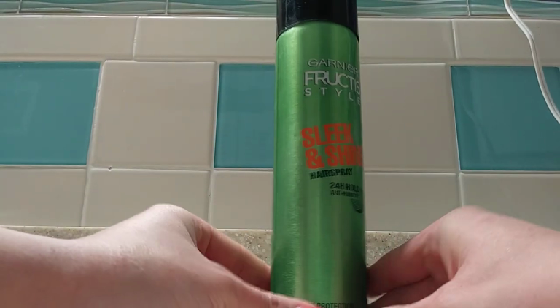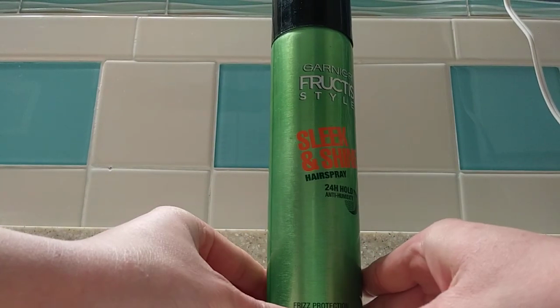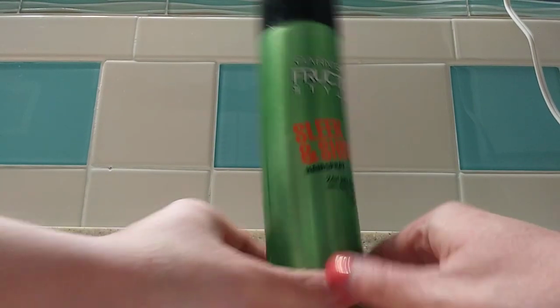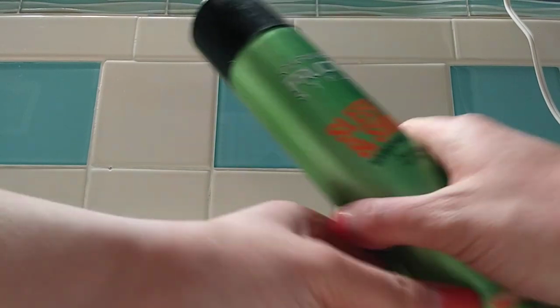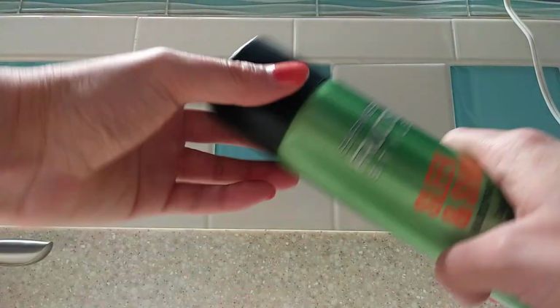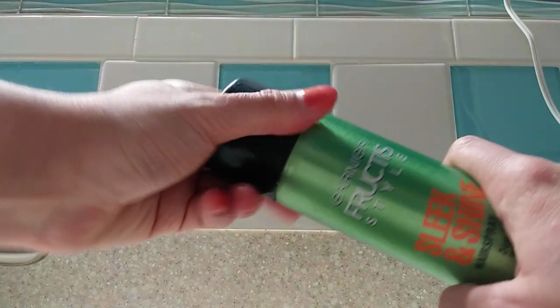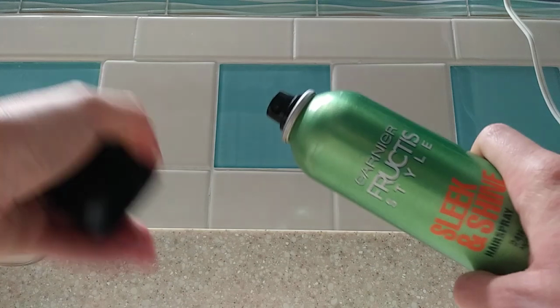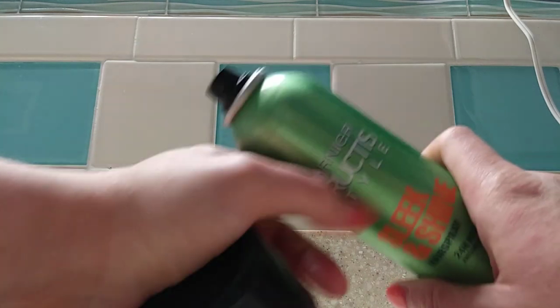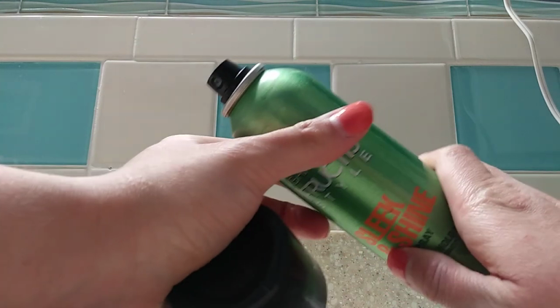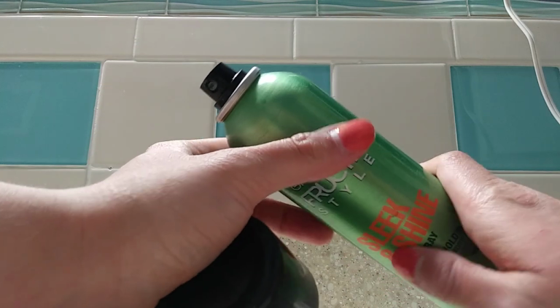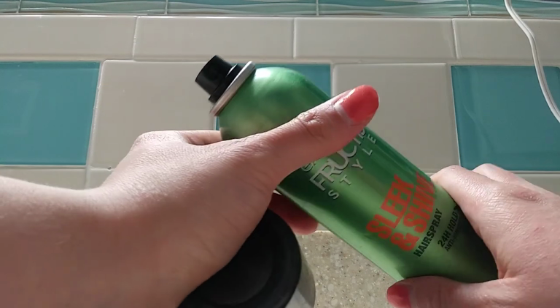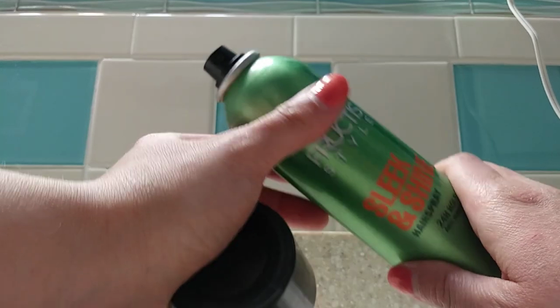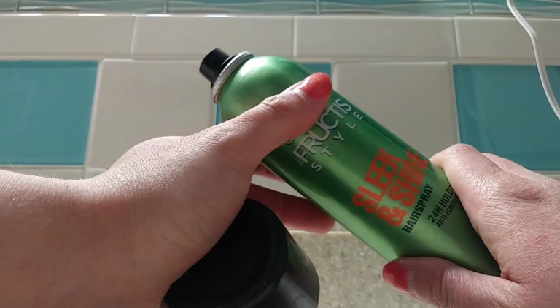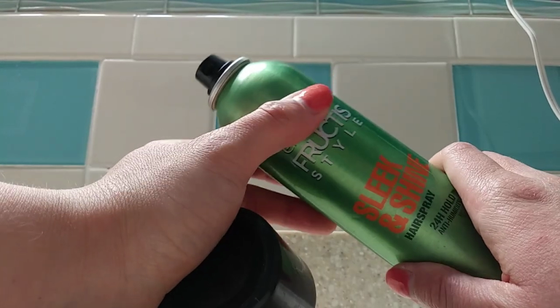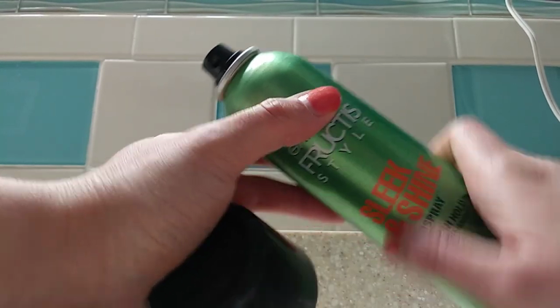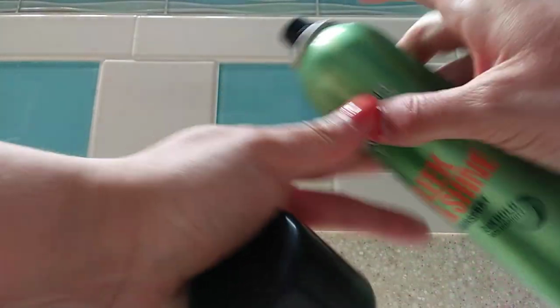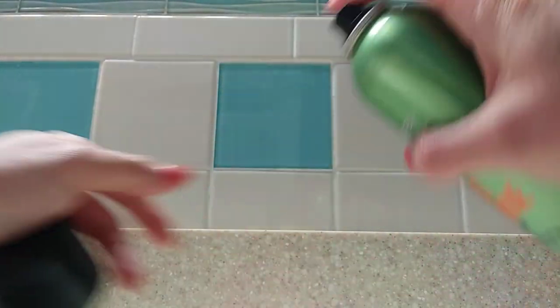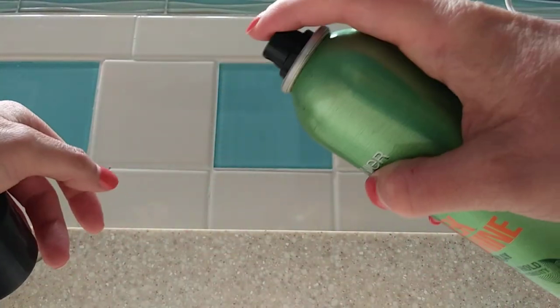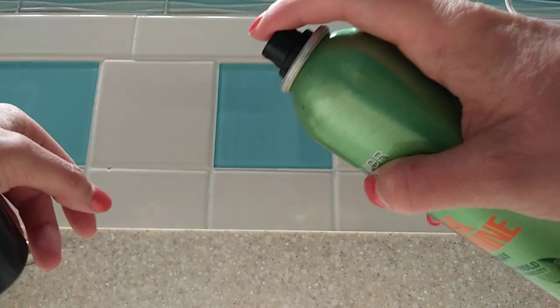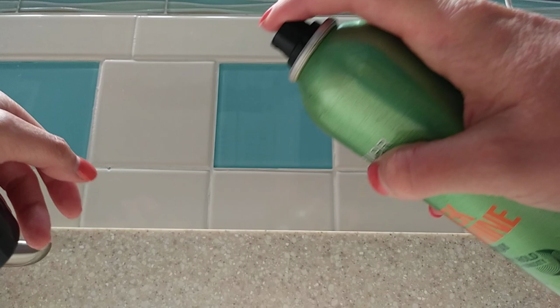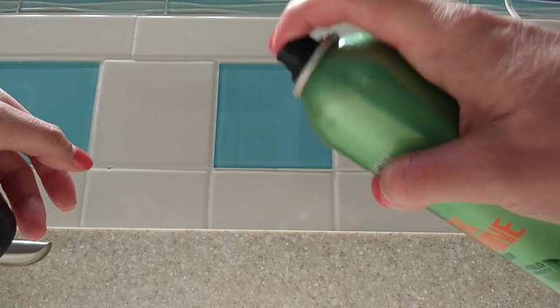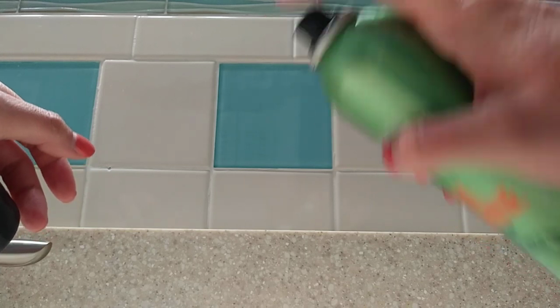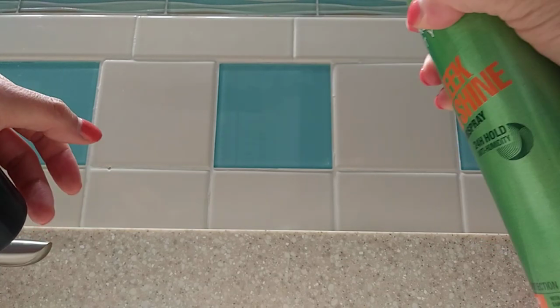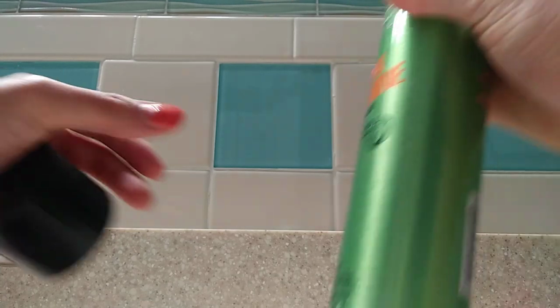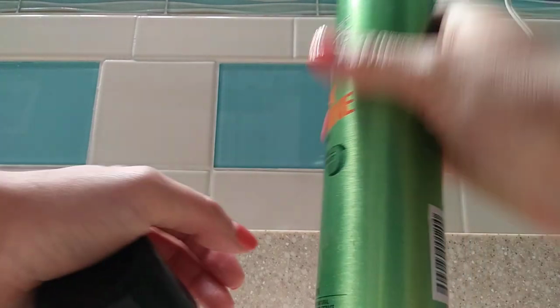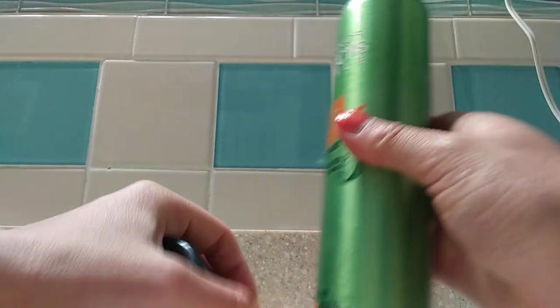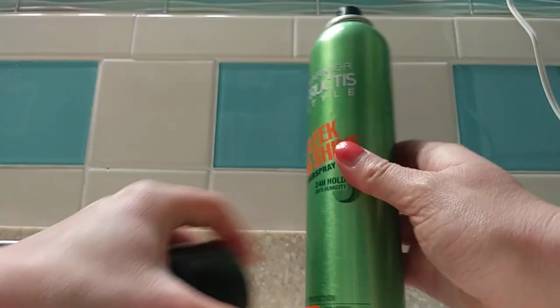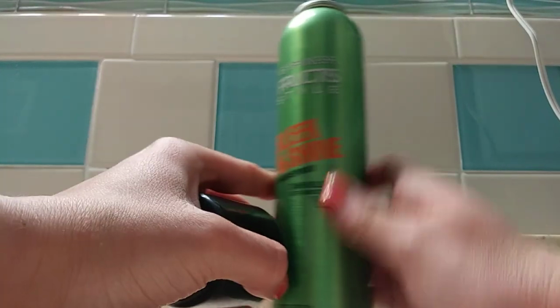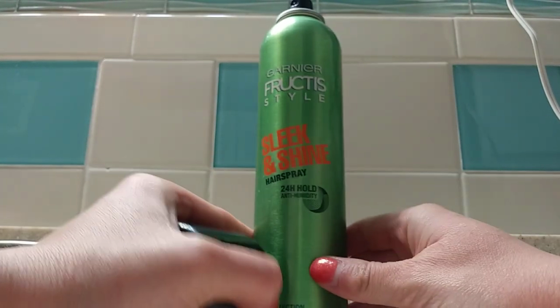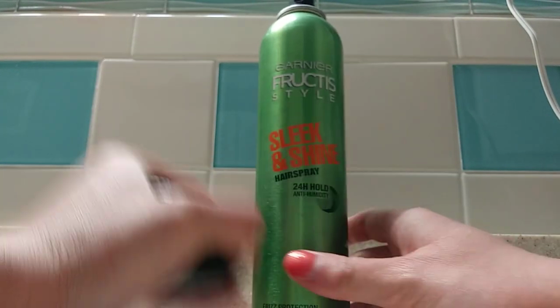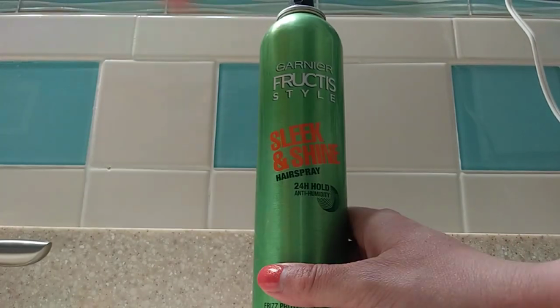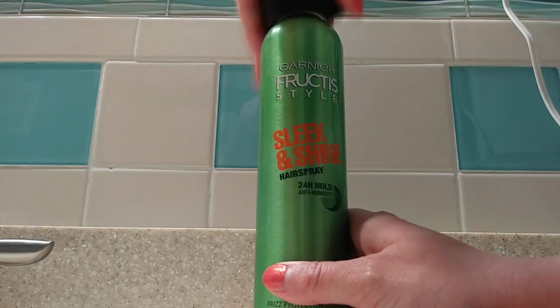This is a great product. I'm going to take off the cap and I'm going to show you what it looks like on the inside here. You can basically press this button and spray. Great product. Highly recommend to others.